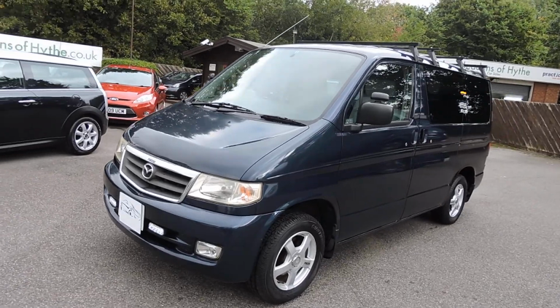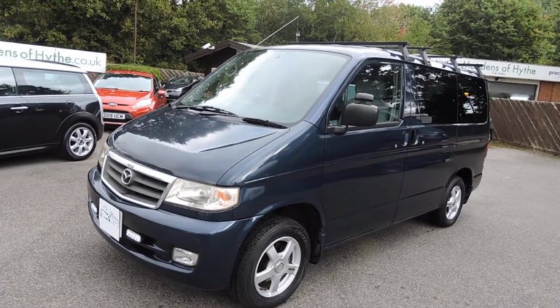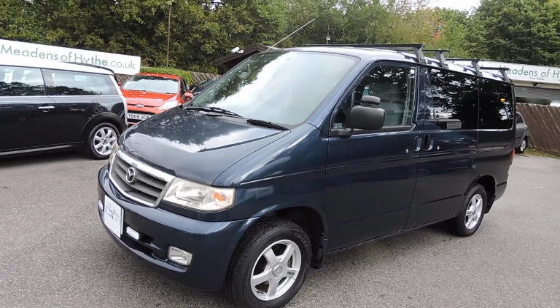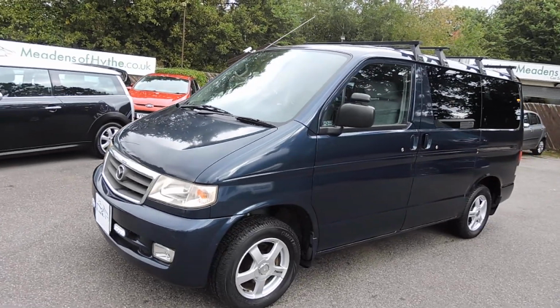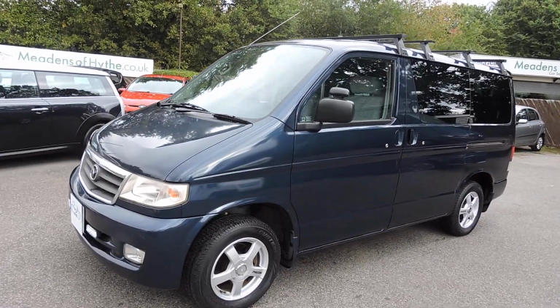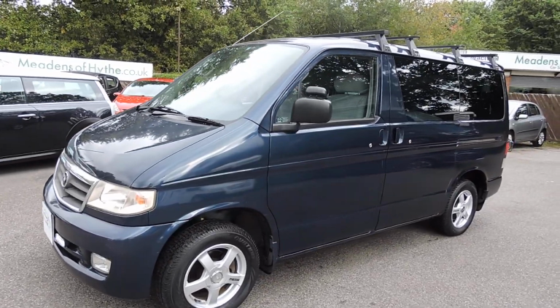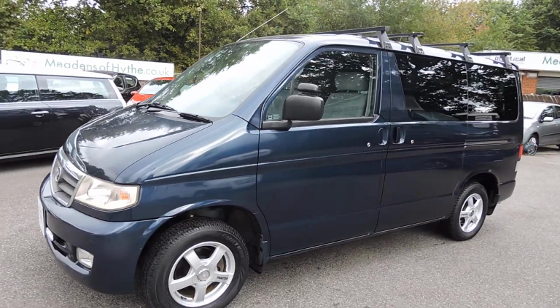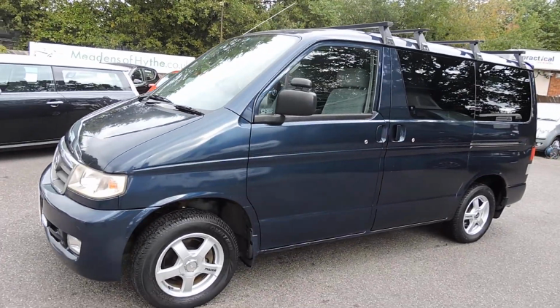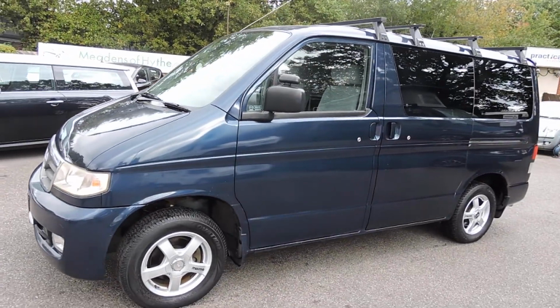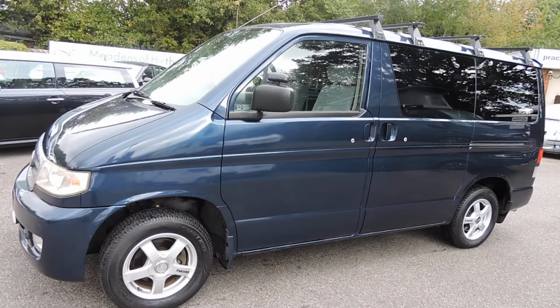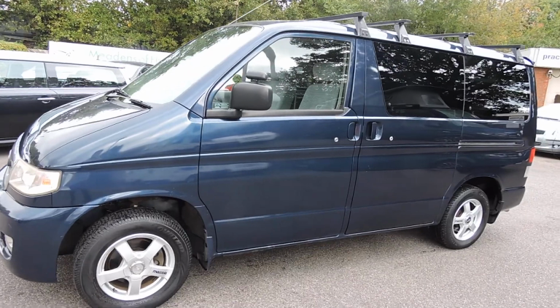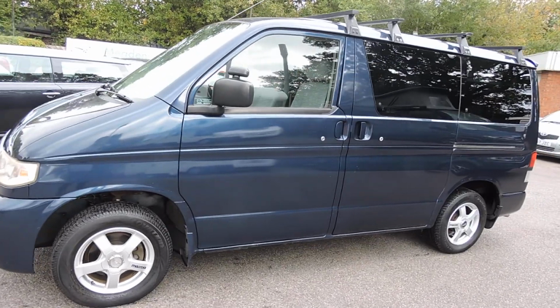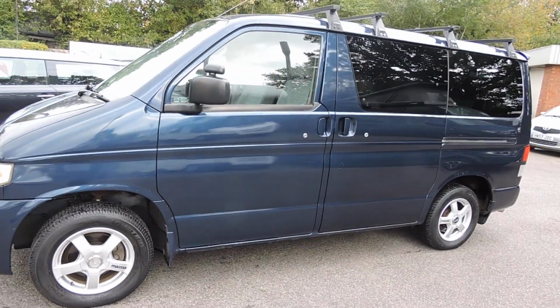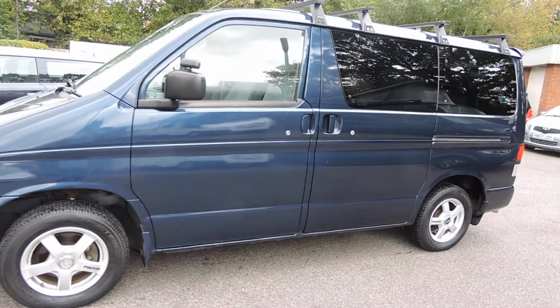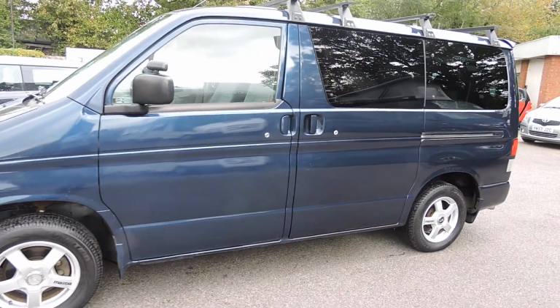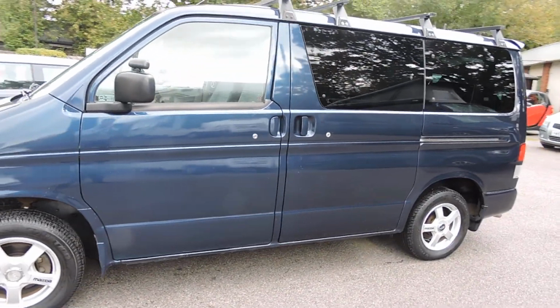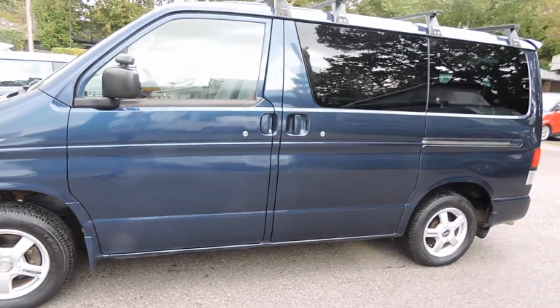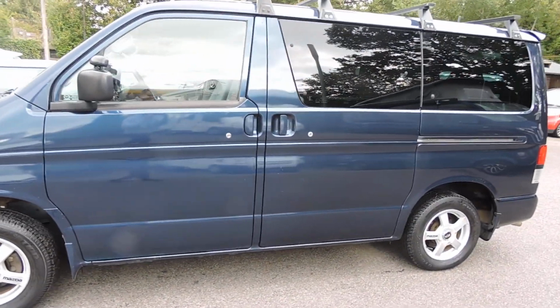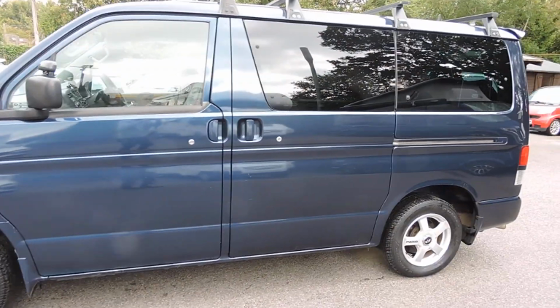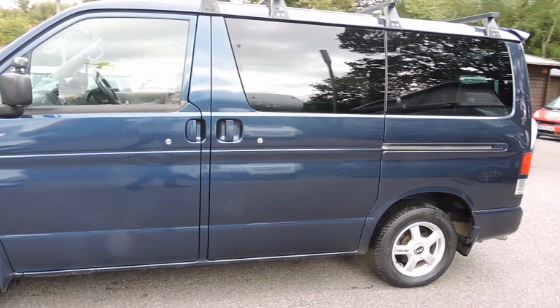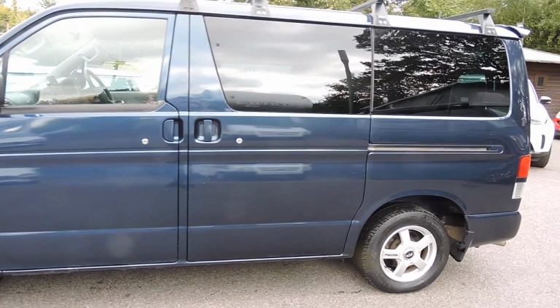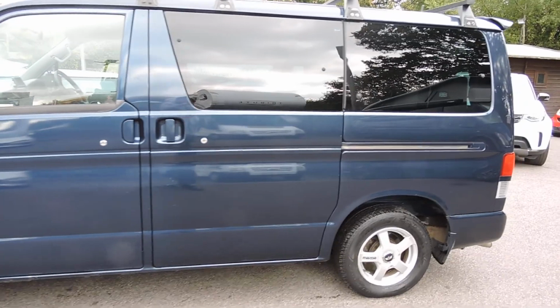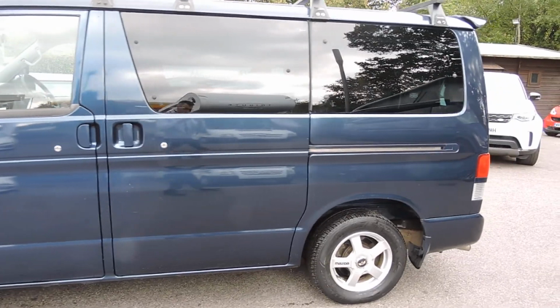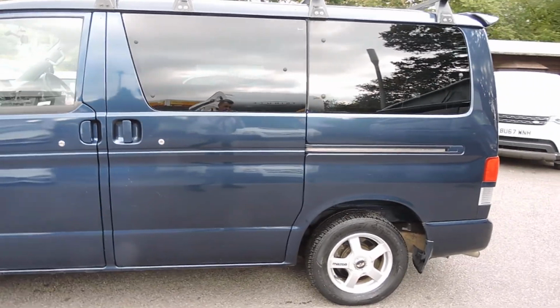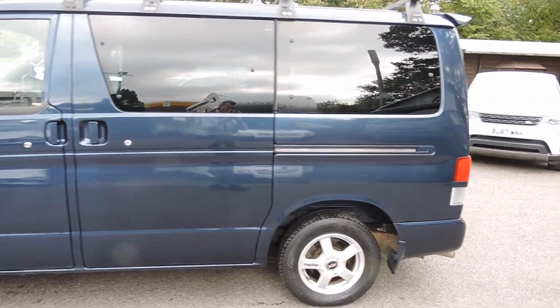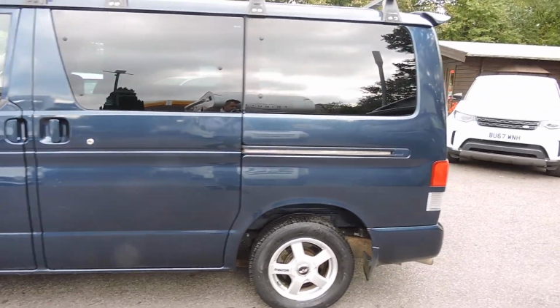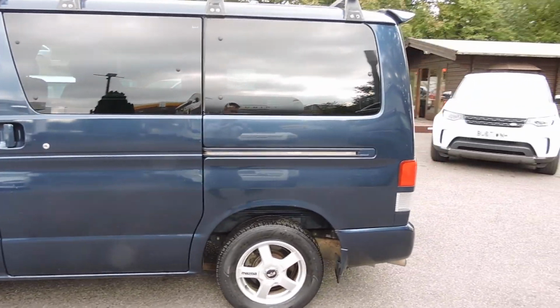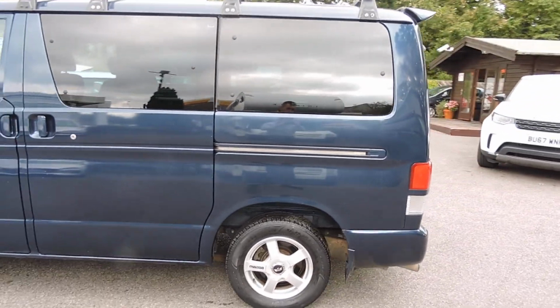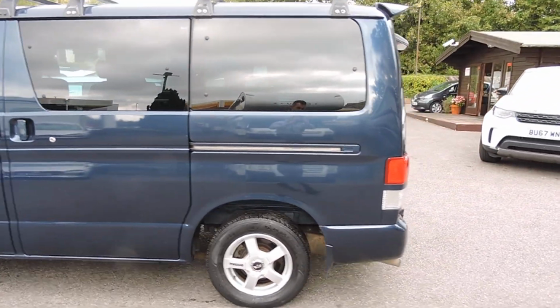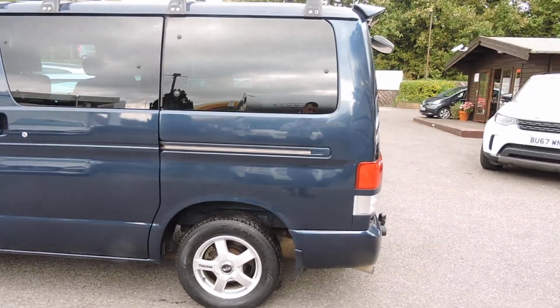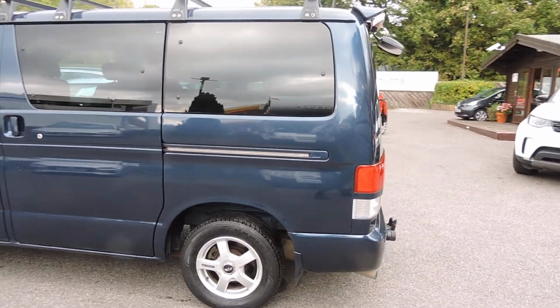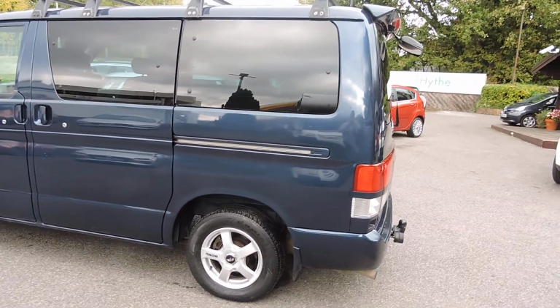Grey cloth trim, roof rails, alloy wheels, rear privacy glass you can see, rear spoiler and rear camera fitted.